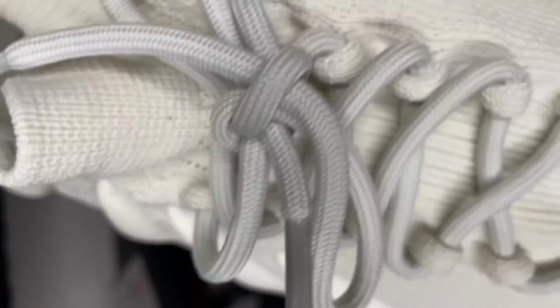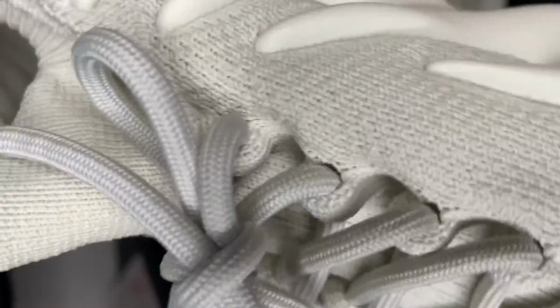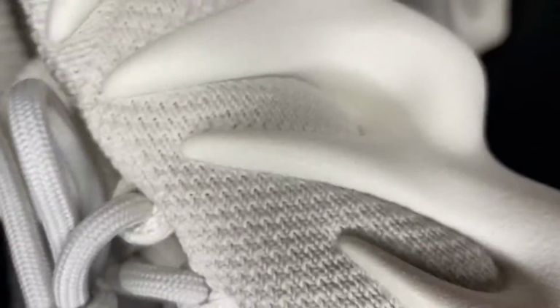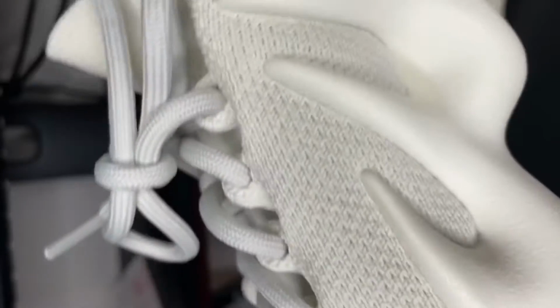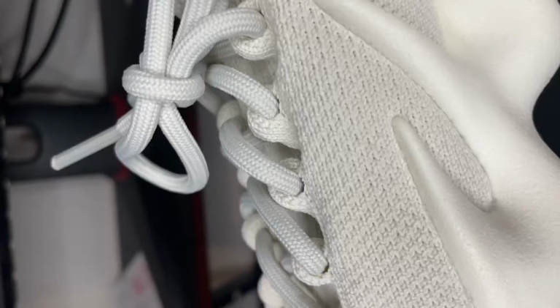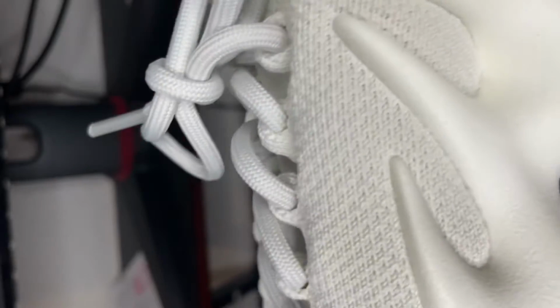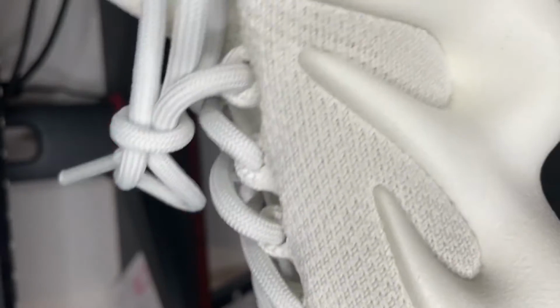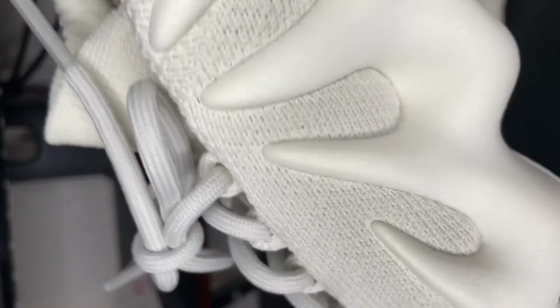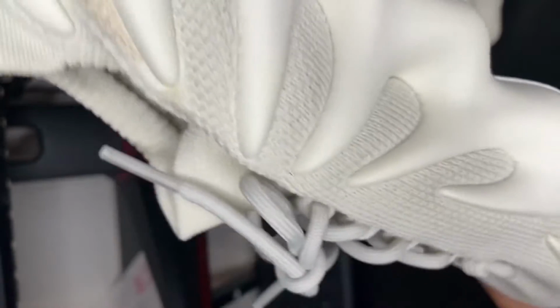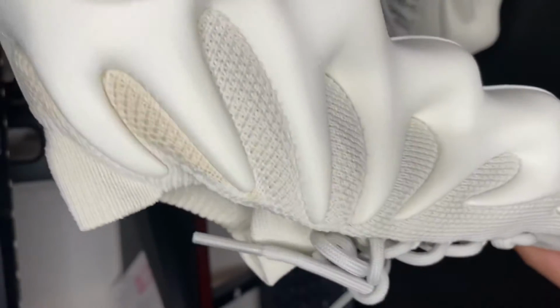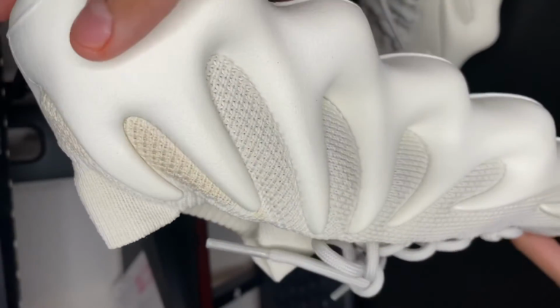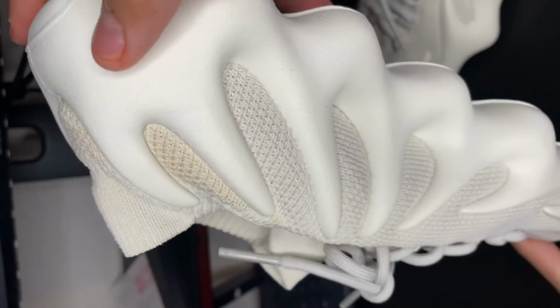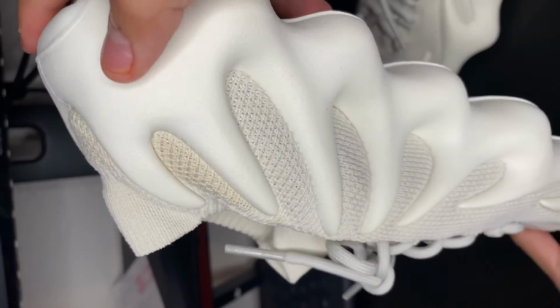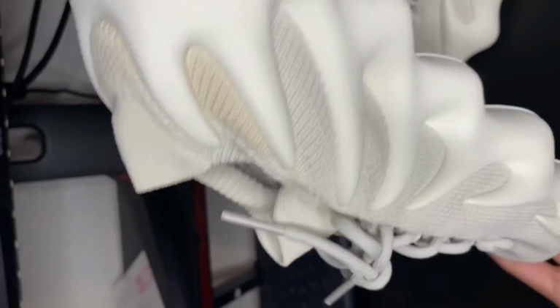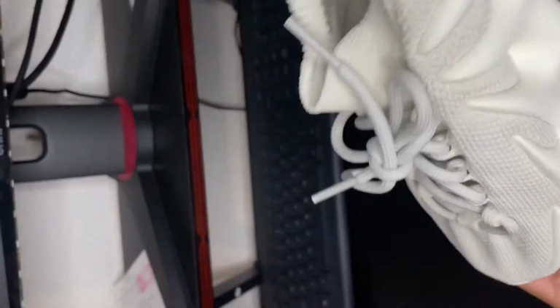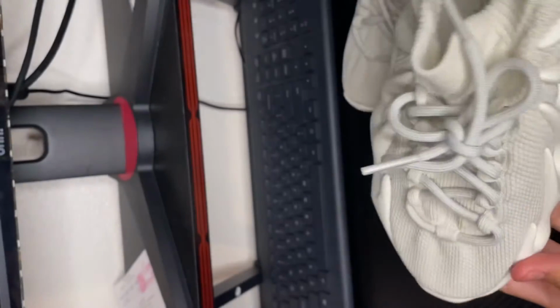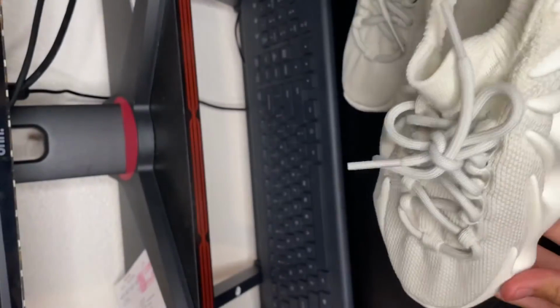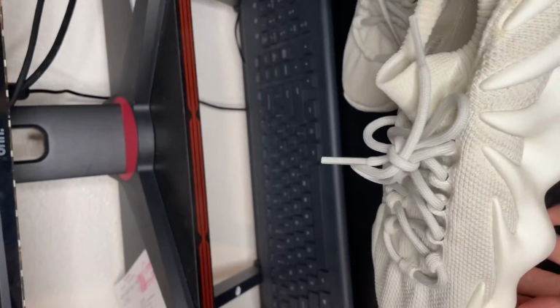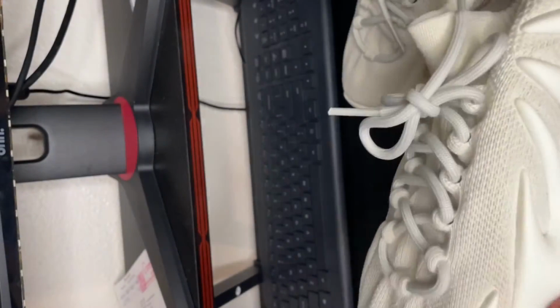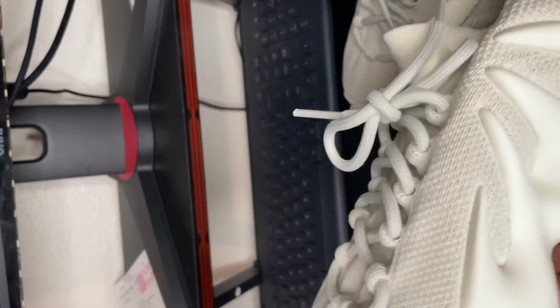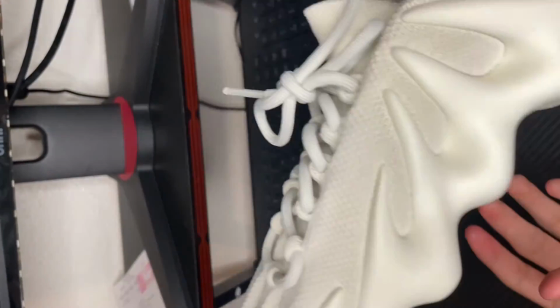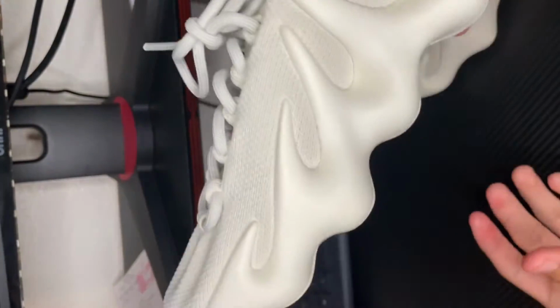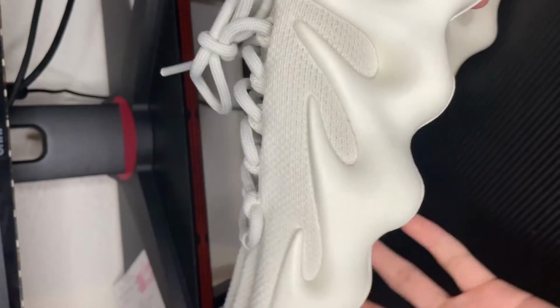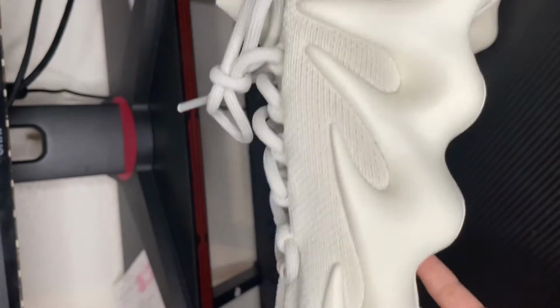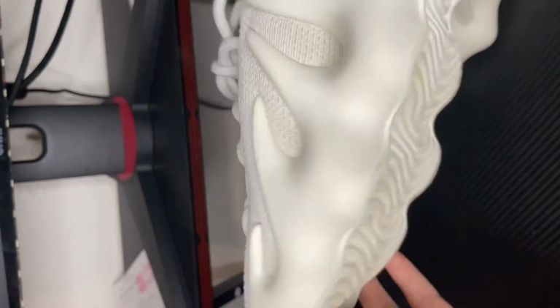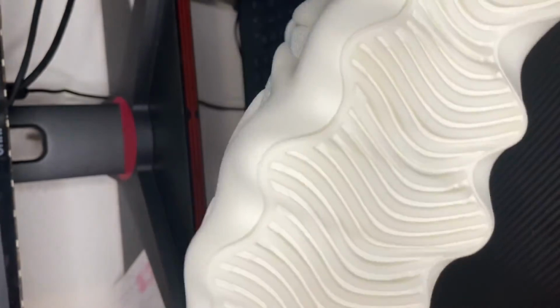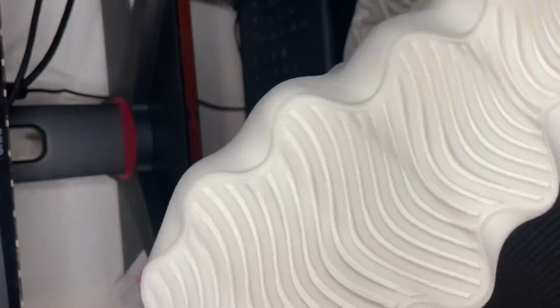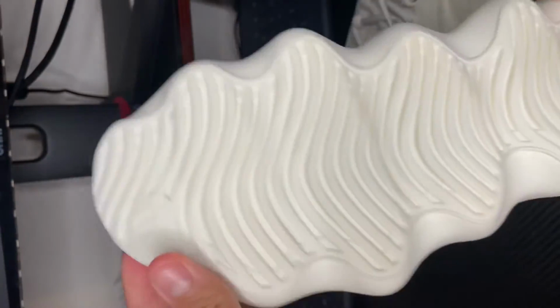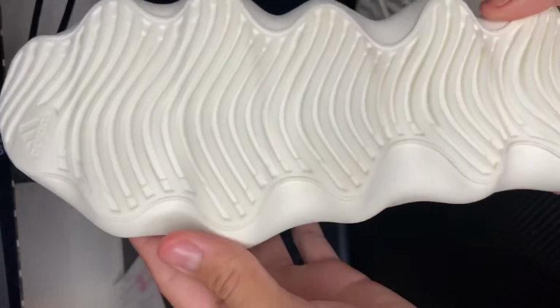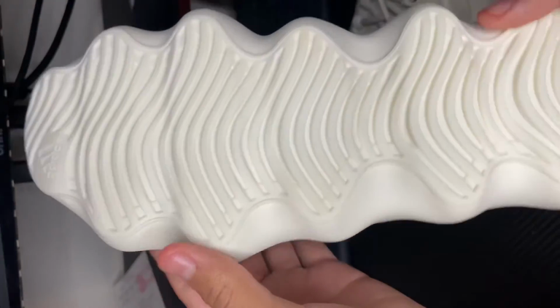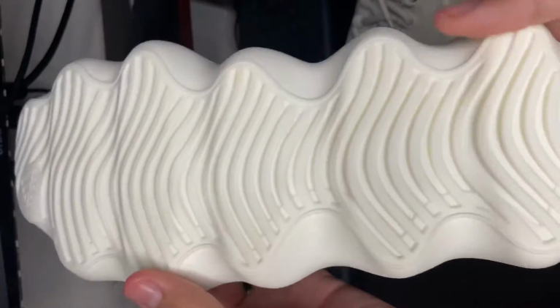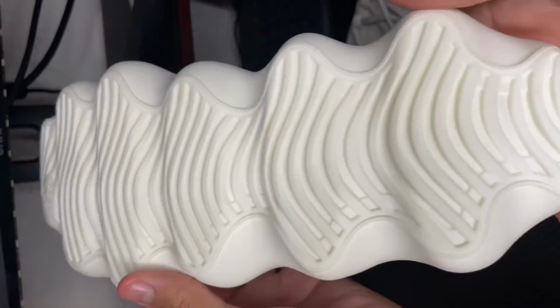So you can take out the laces if you don't like them. Let's move down to the bottom part of the shoe.